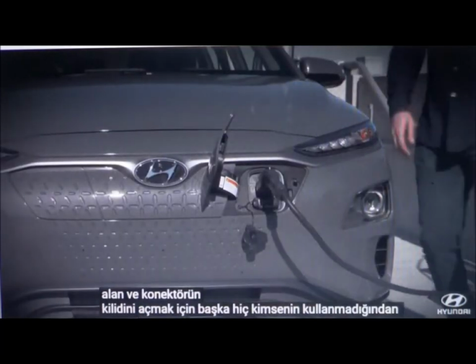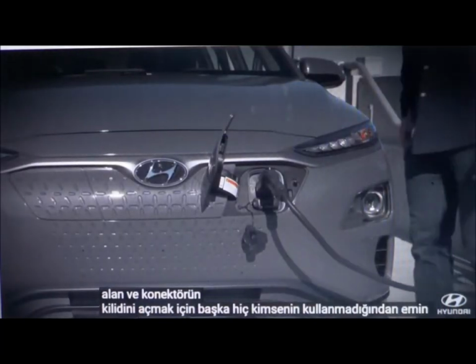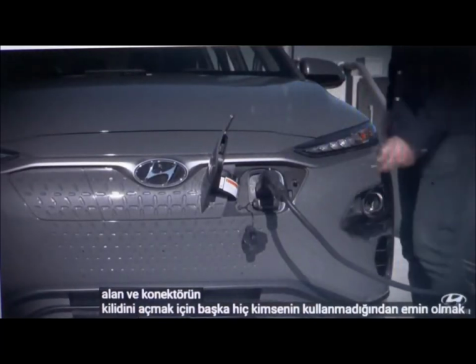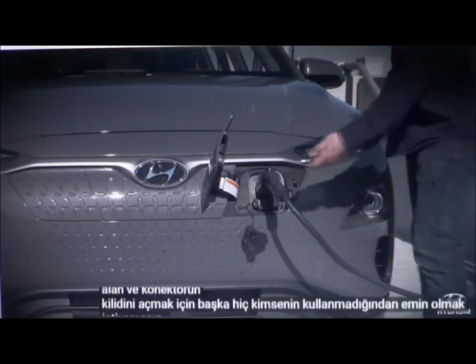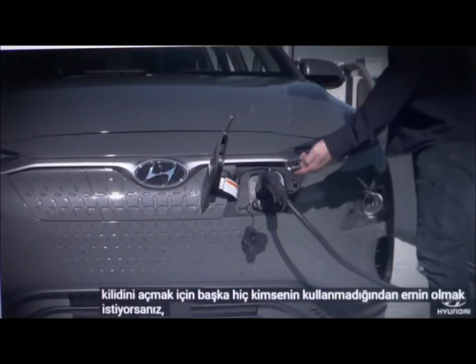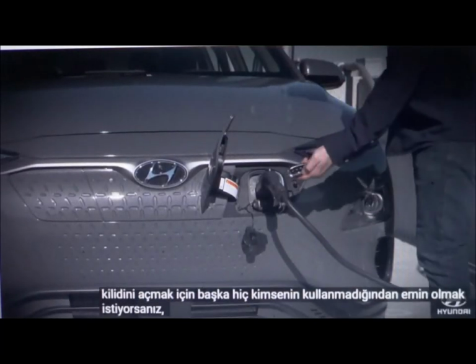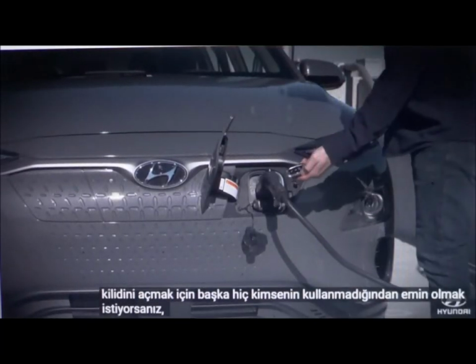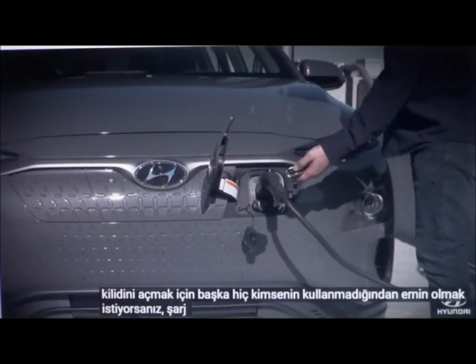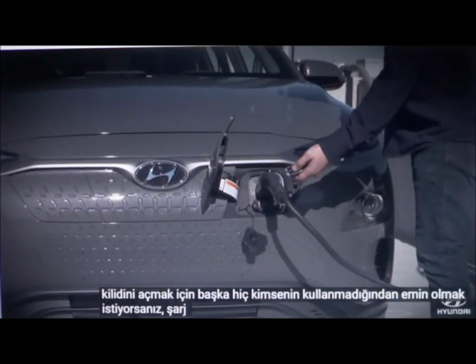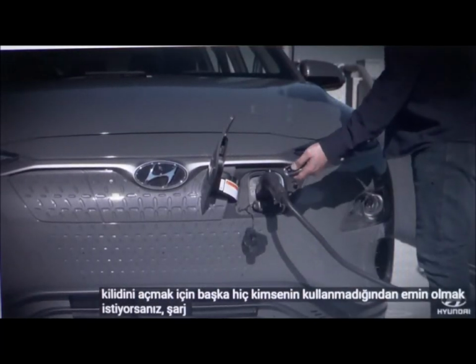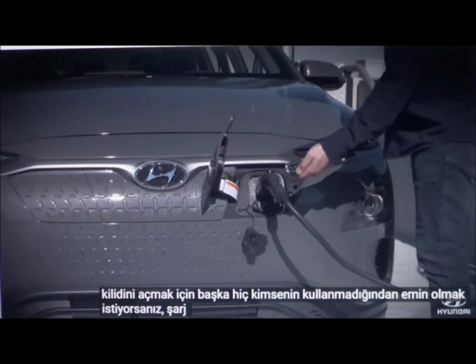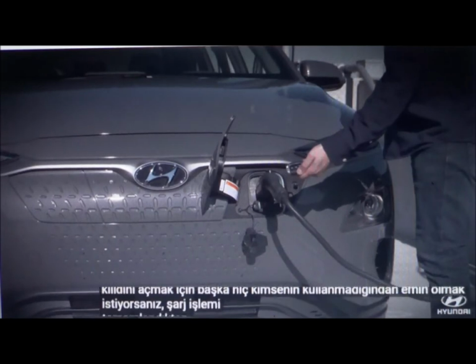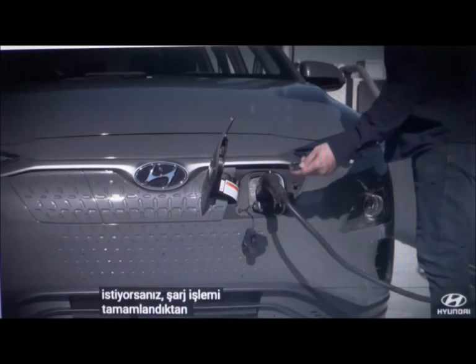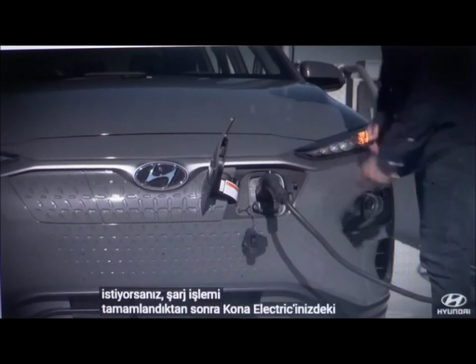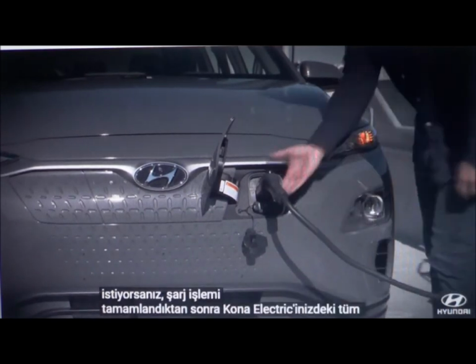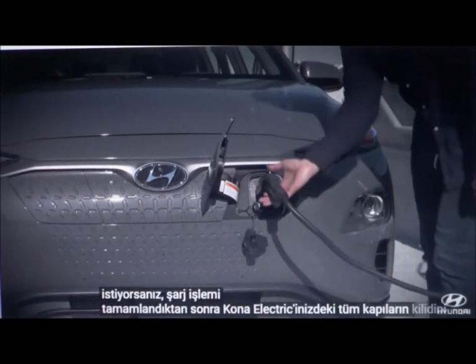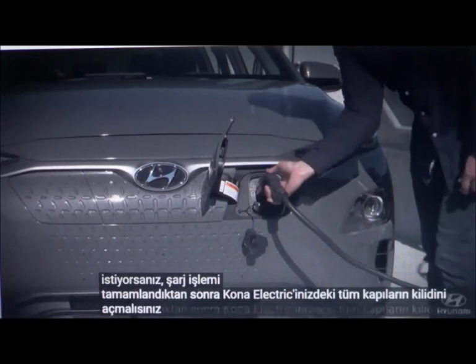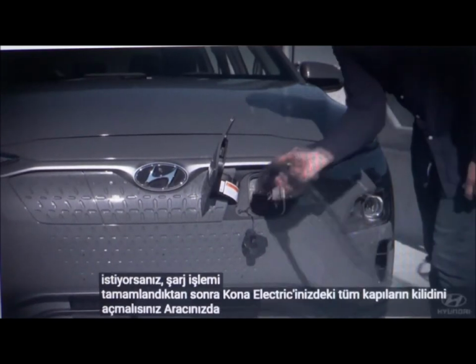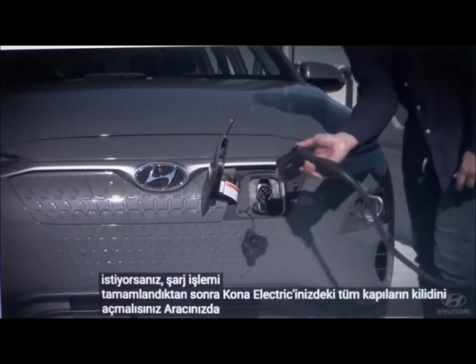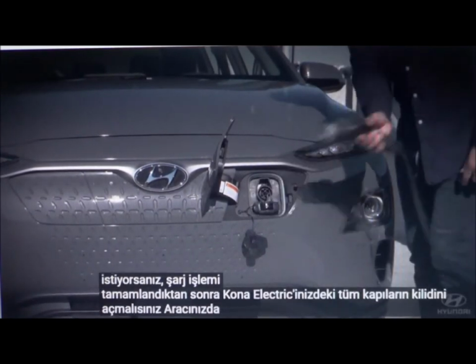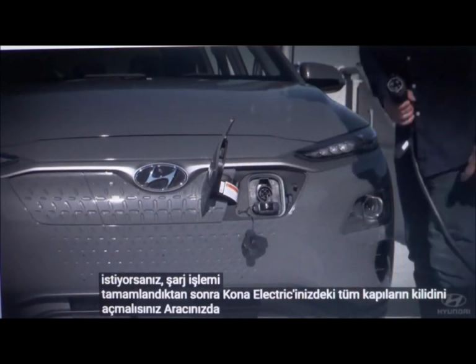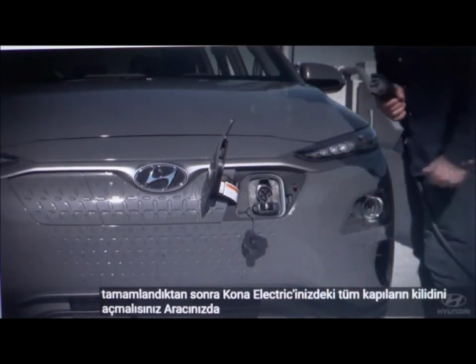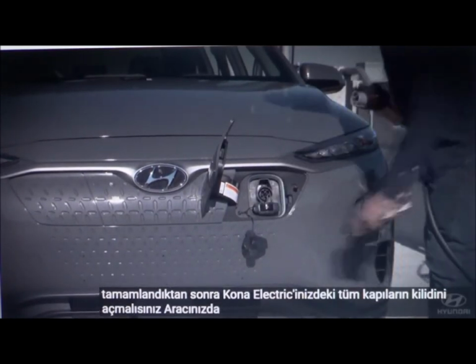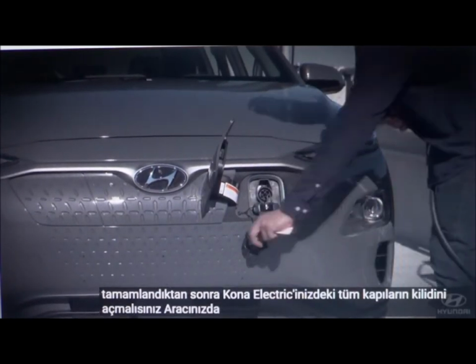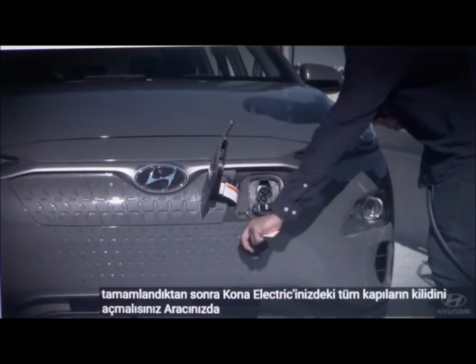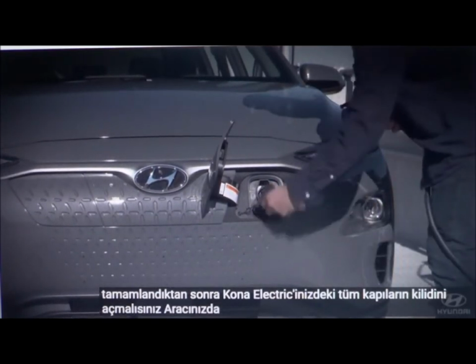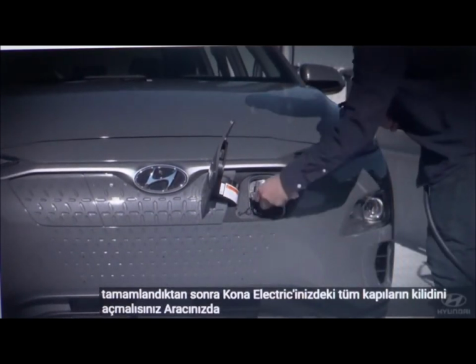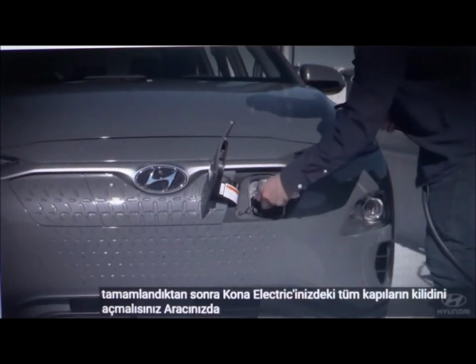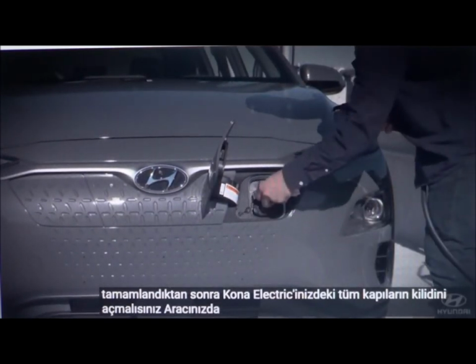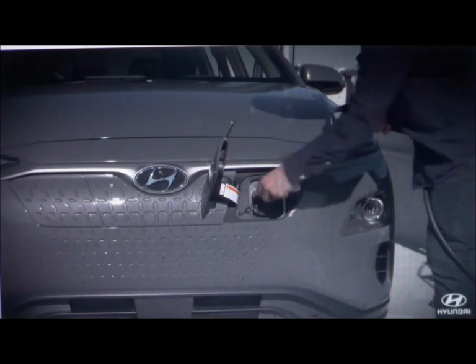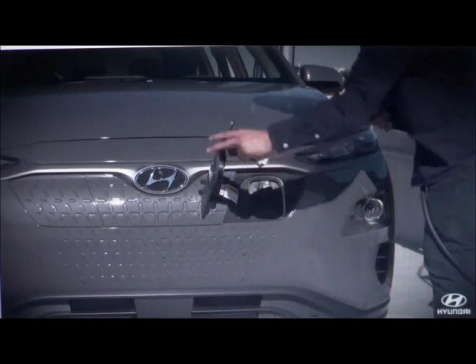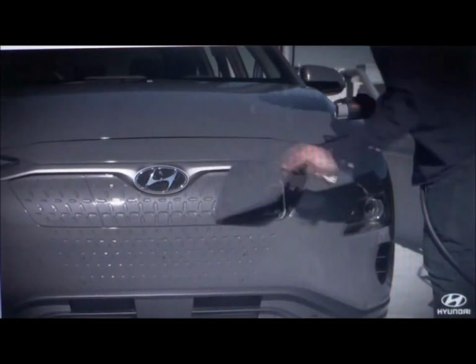To unlock the connector, you must unlock all the doors on your Kona Electric. Once charging is complete, remember to replace the dust caps.